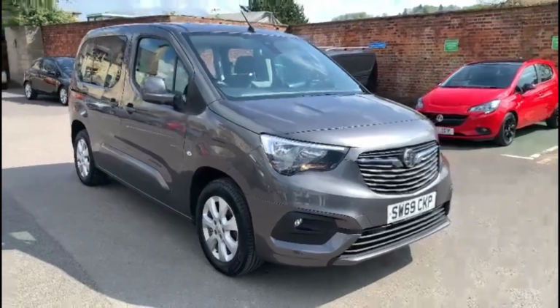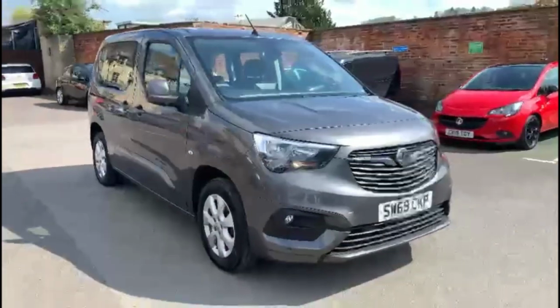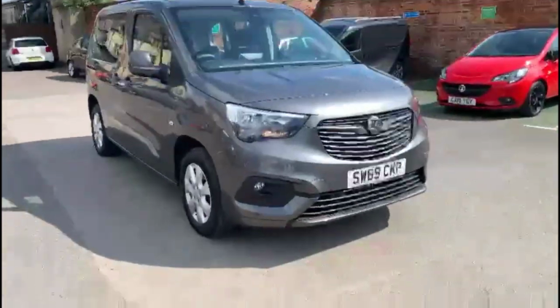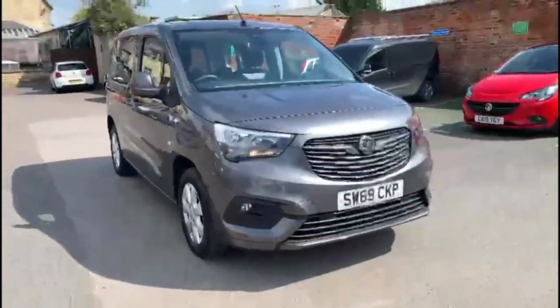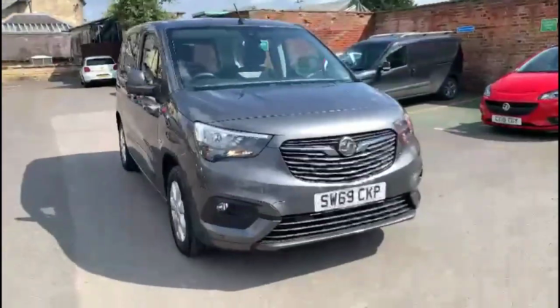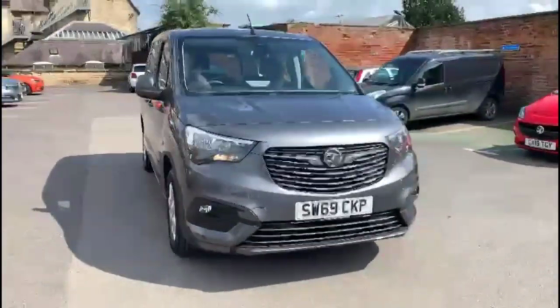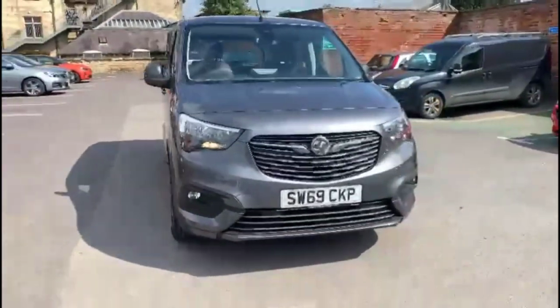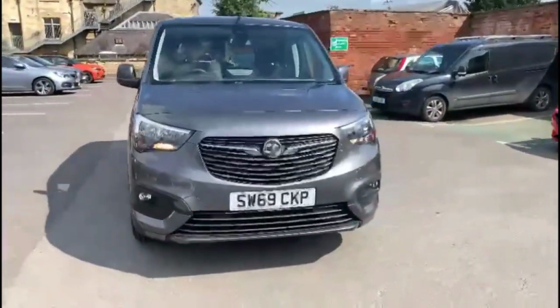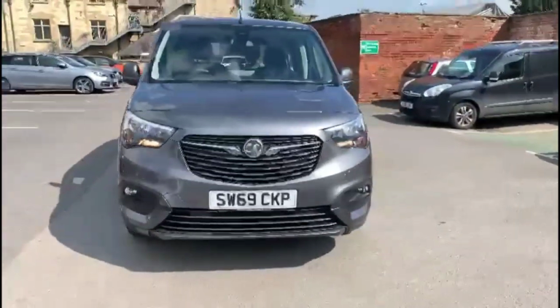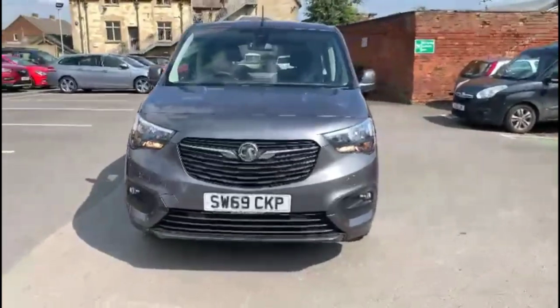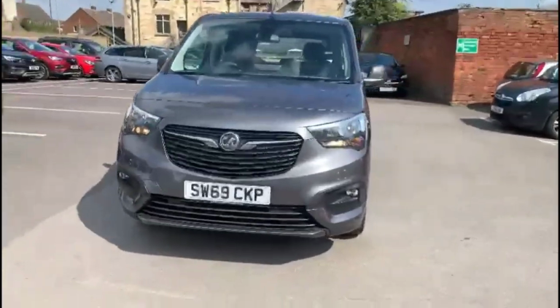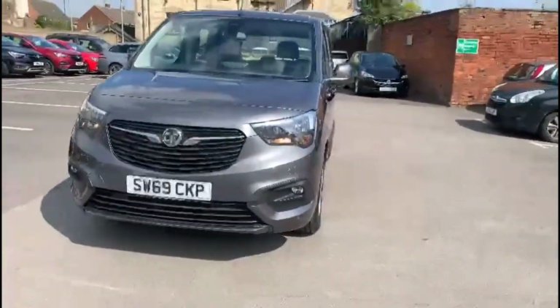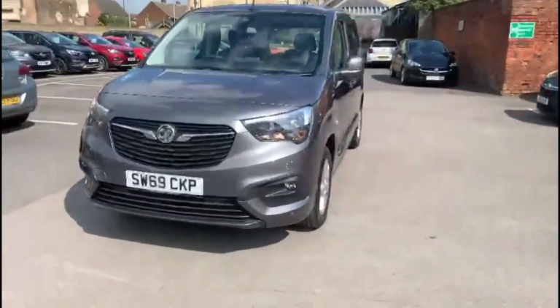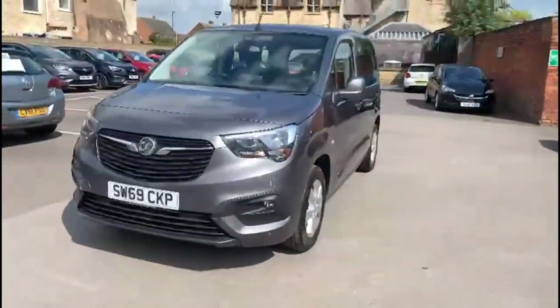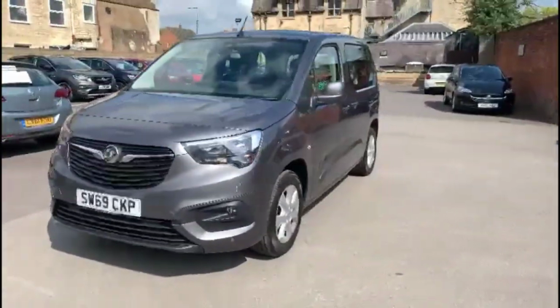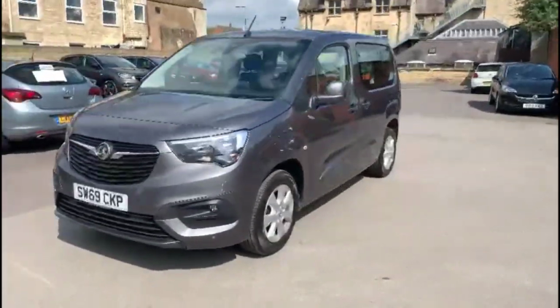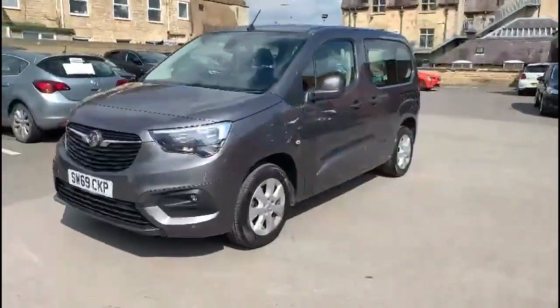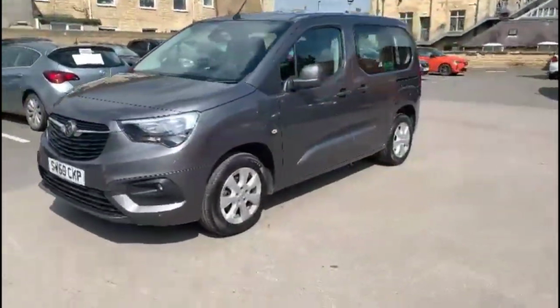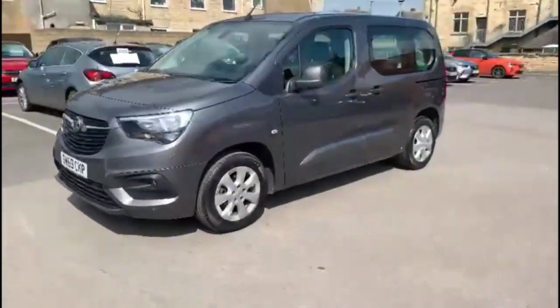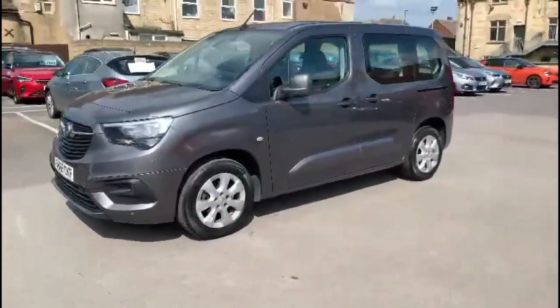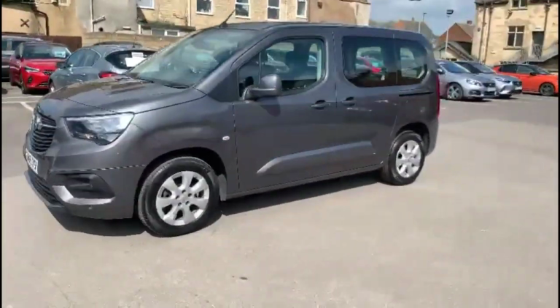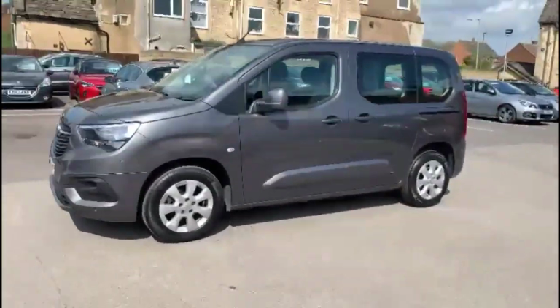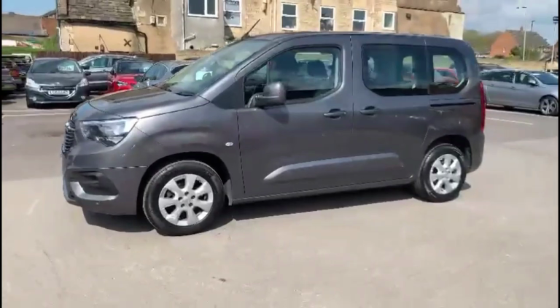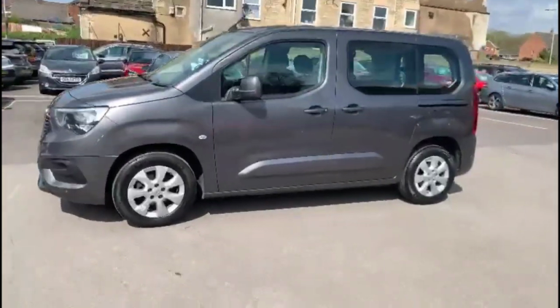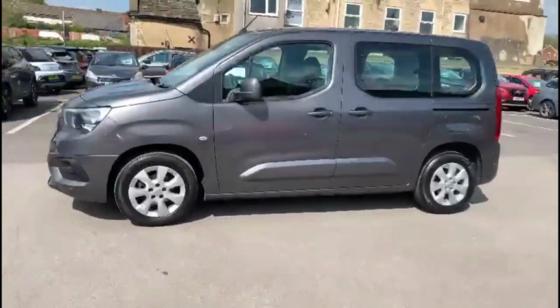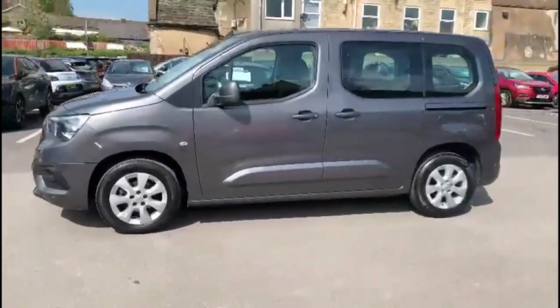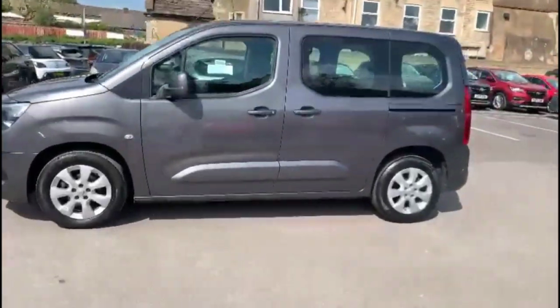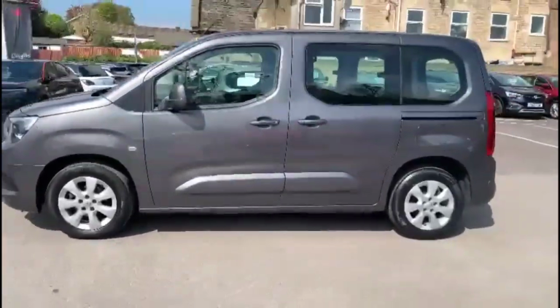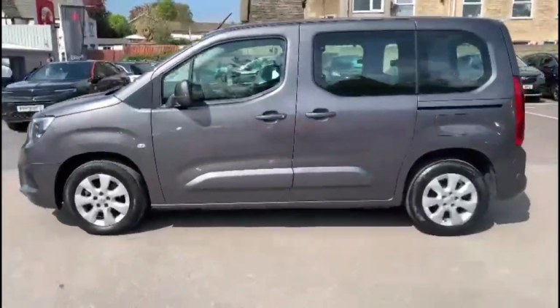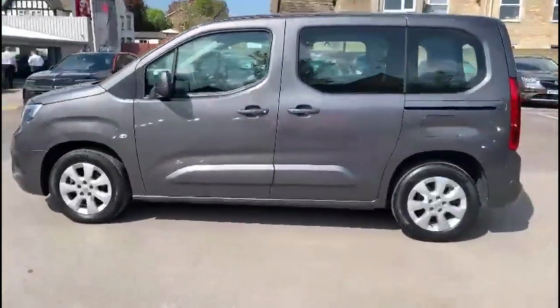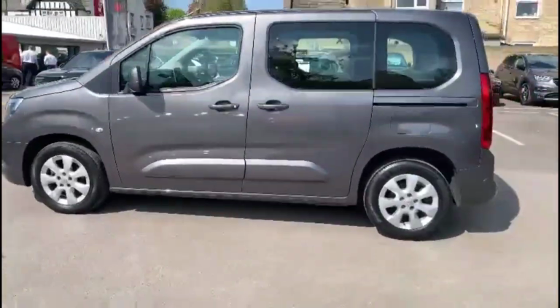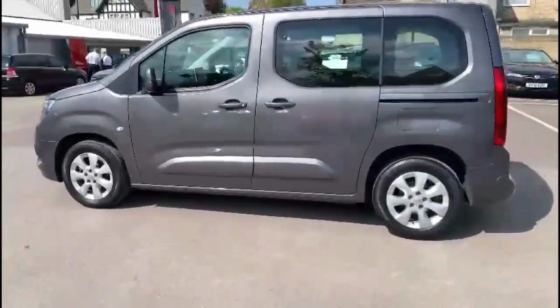Hello and welcome to Bayless Vauxhall. Today we're viewing a Vauxhall Combo Life 1.2 Turbo Energy. This vehicle has covered 9,903 miles and it's finished in grey. It also comes with a Bayless warranty with the option to extend it to 36 months.